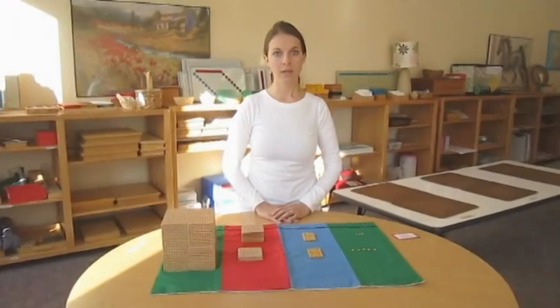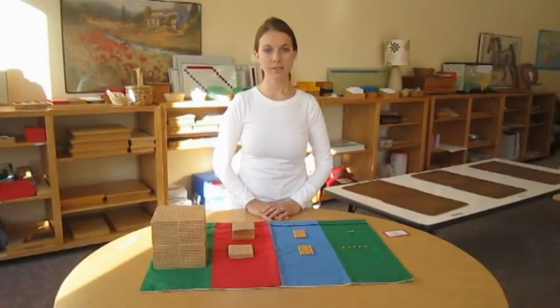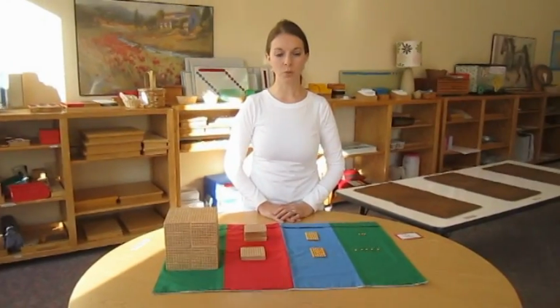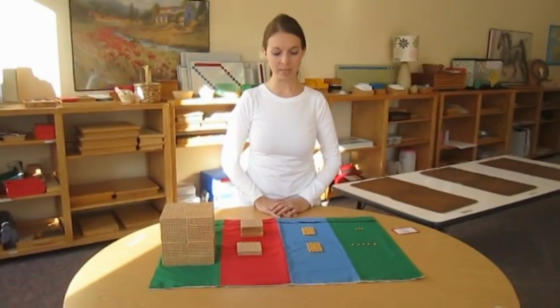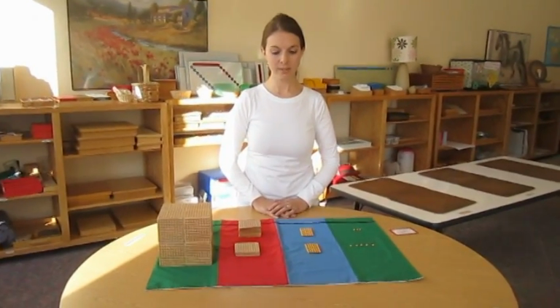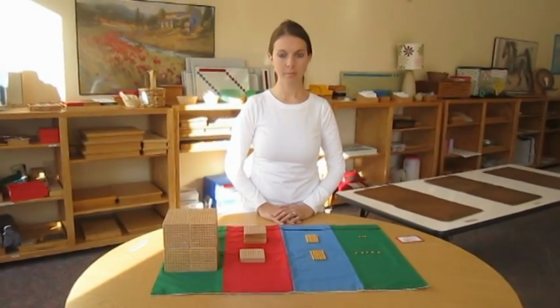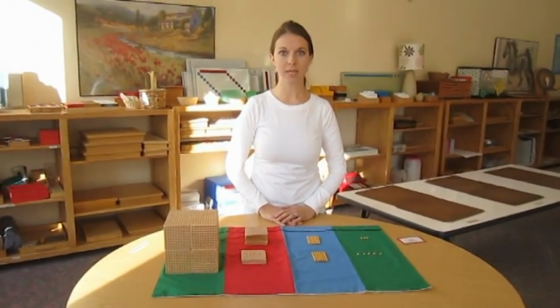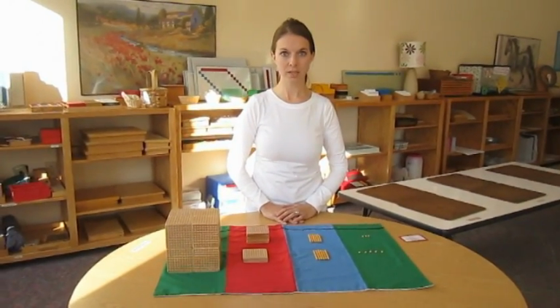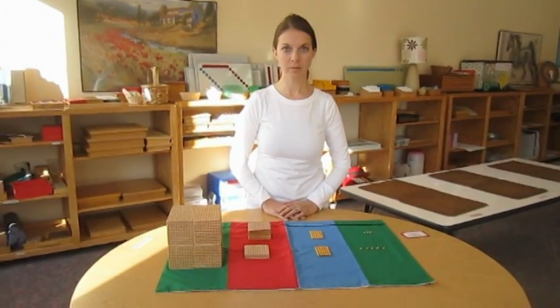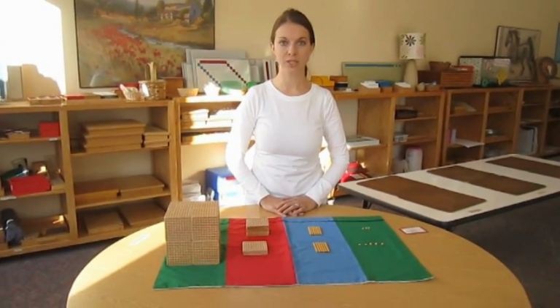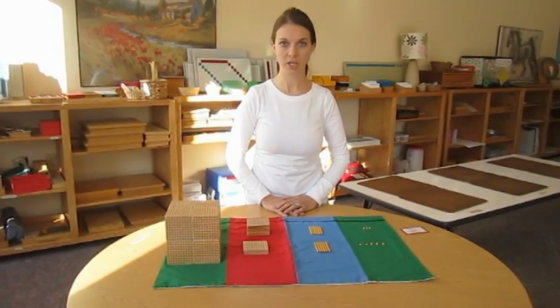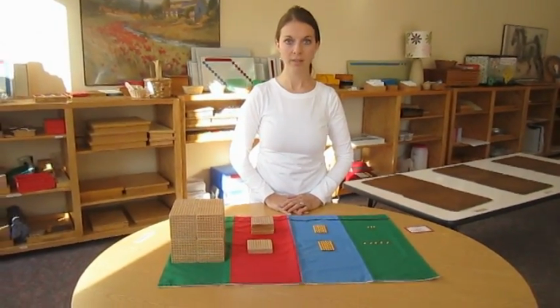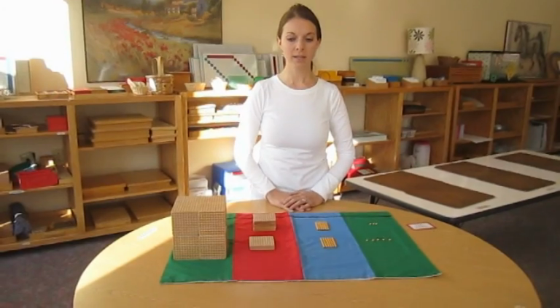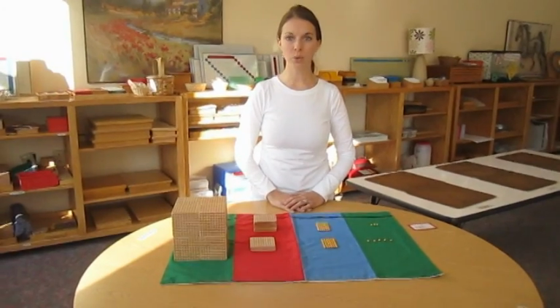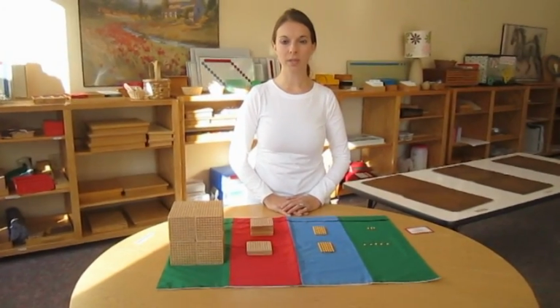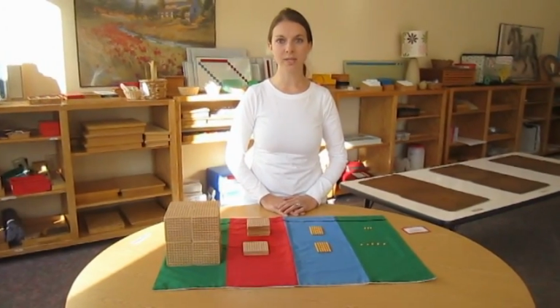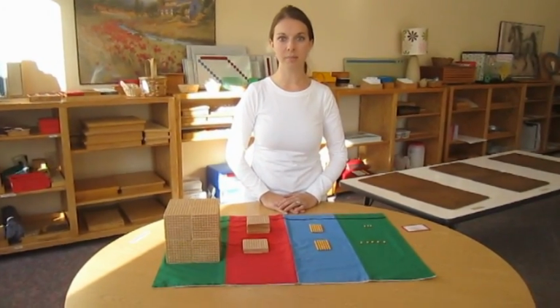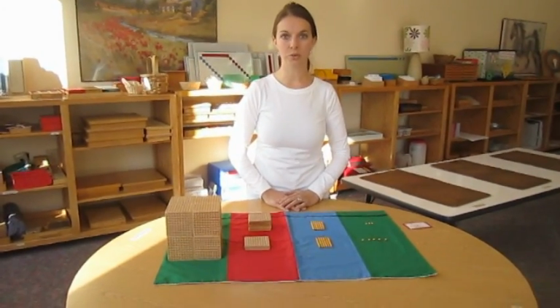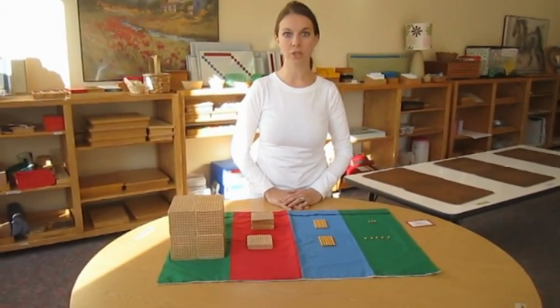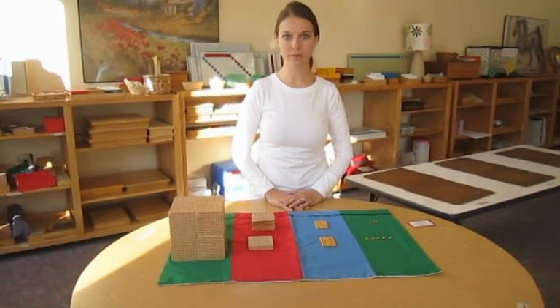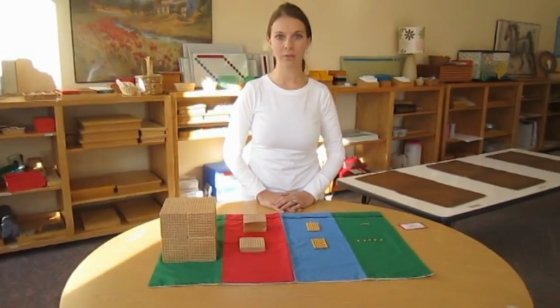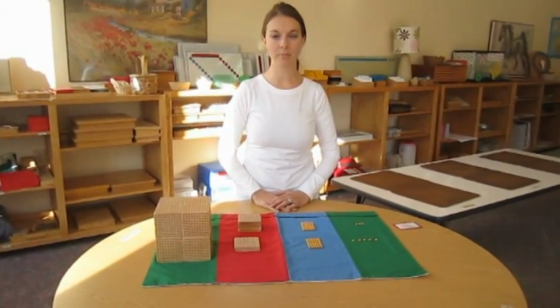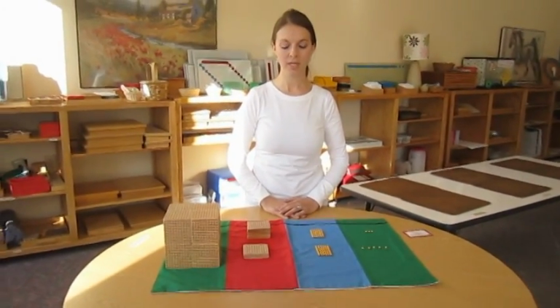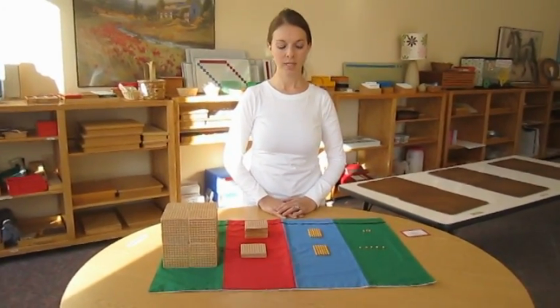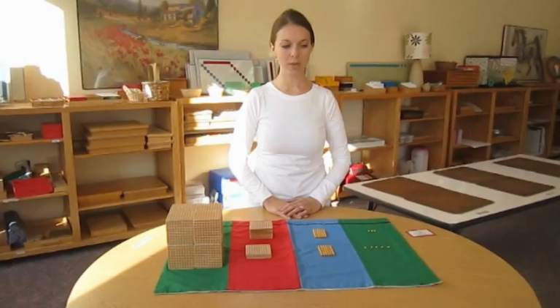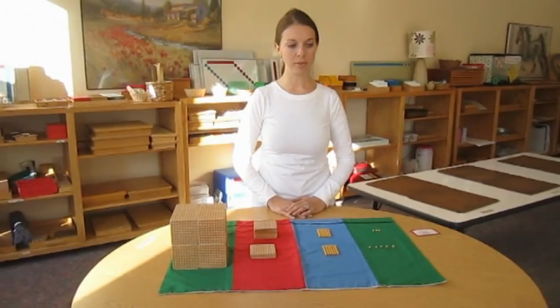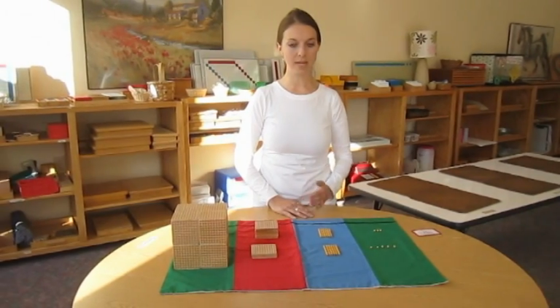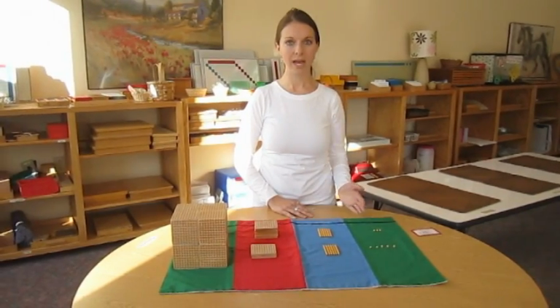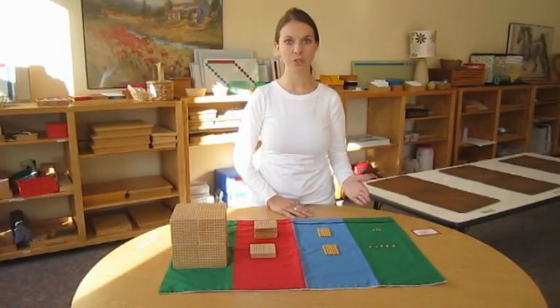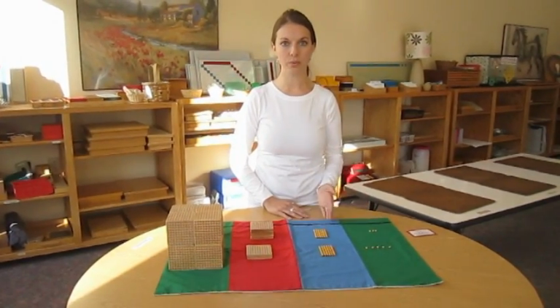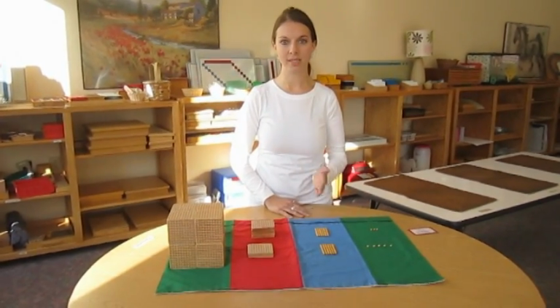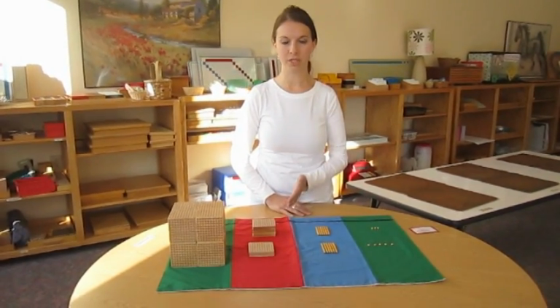This is Golden Beads addition with exchanging. This is a work that we use in Montessori Children's House and Lower Elementary to explain how to do the process of addition.